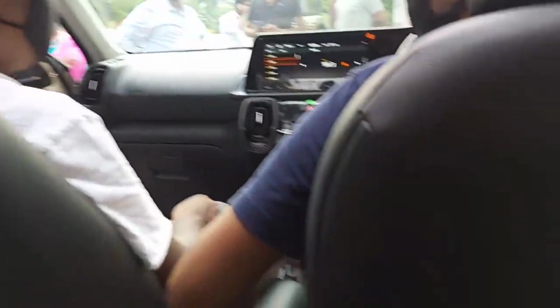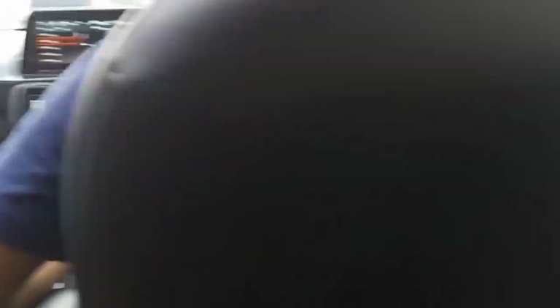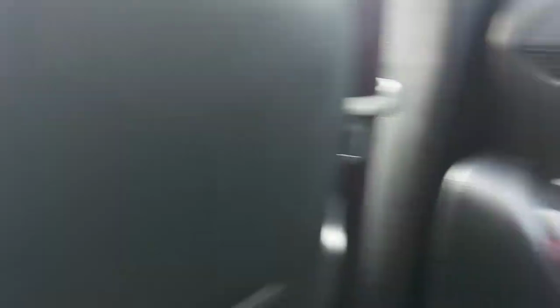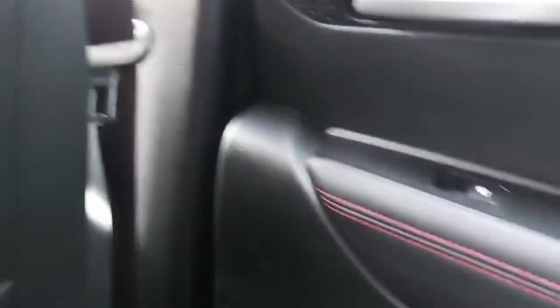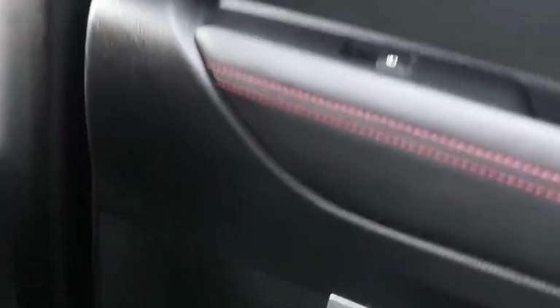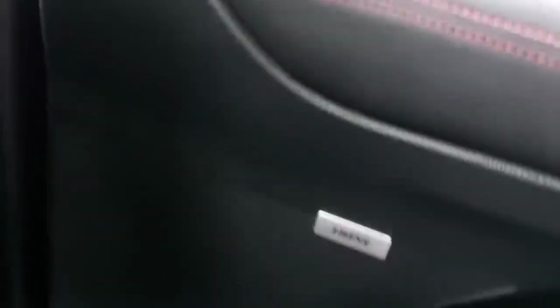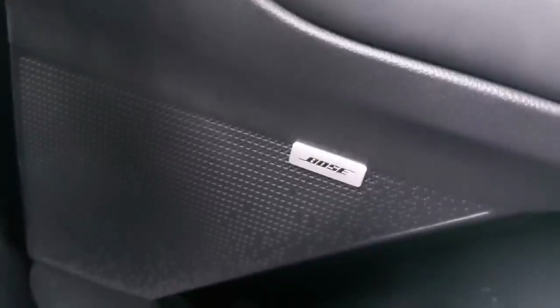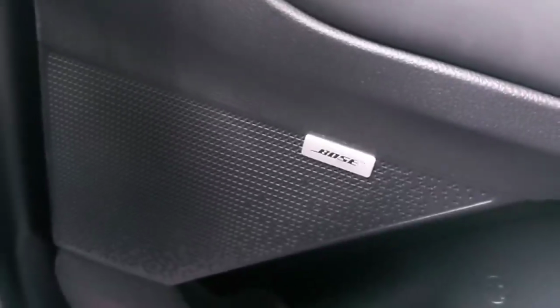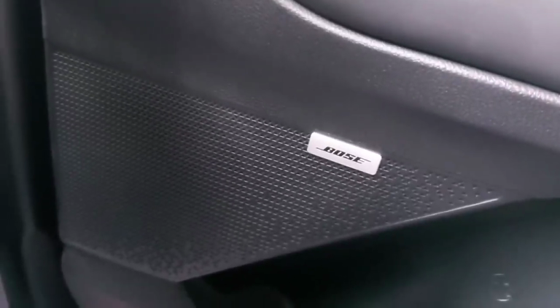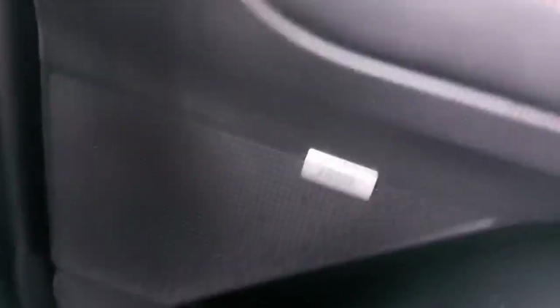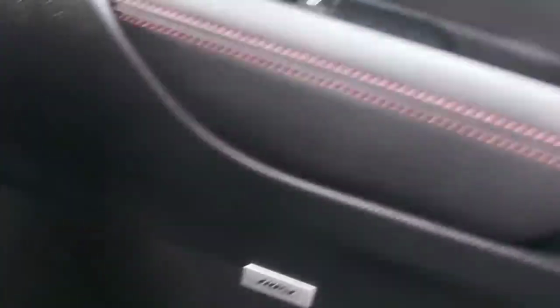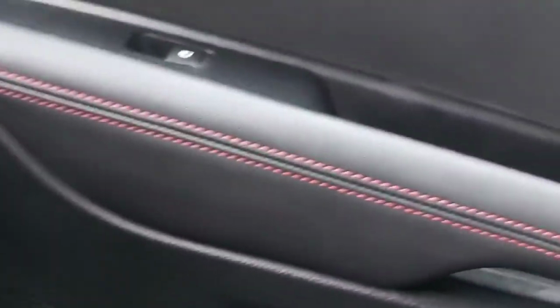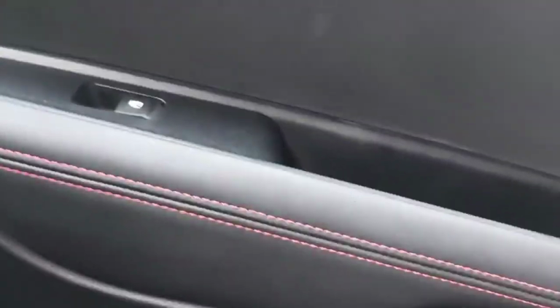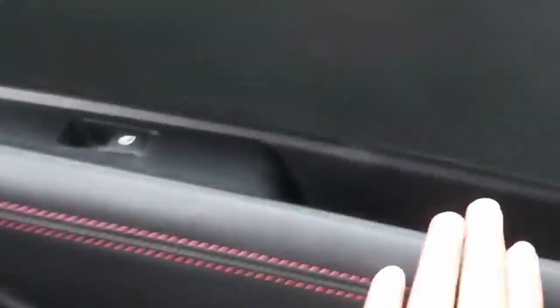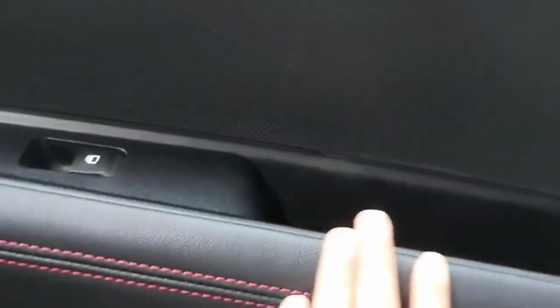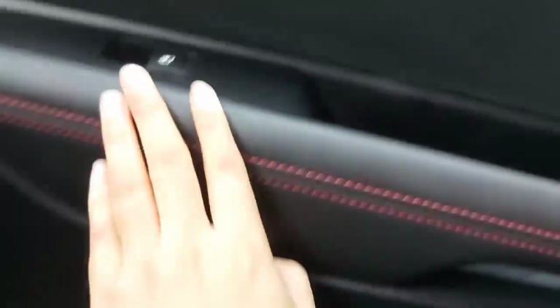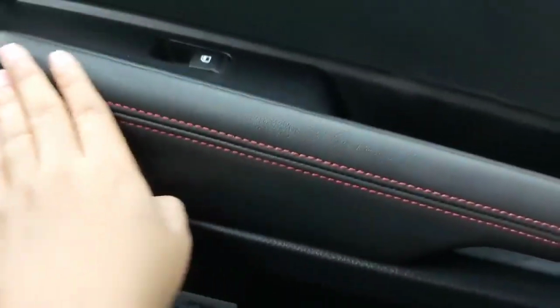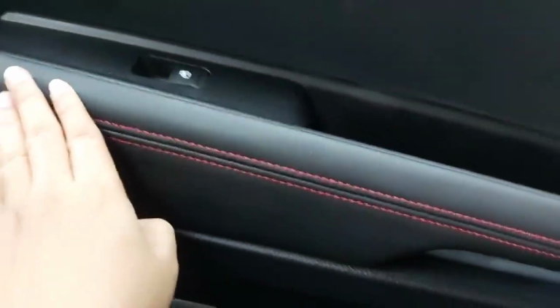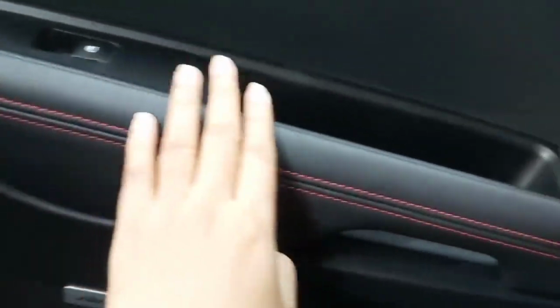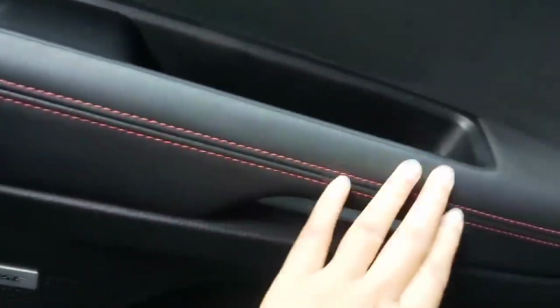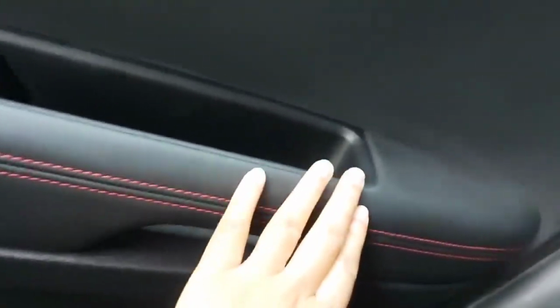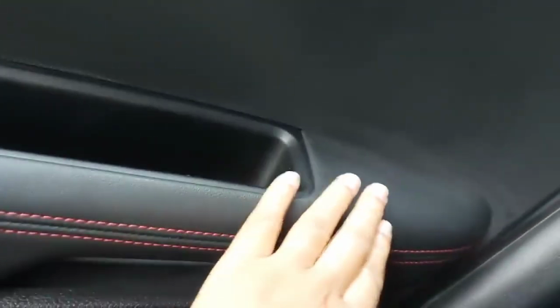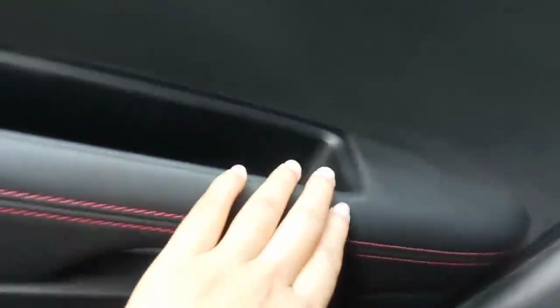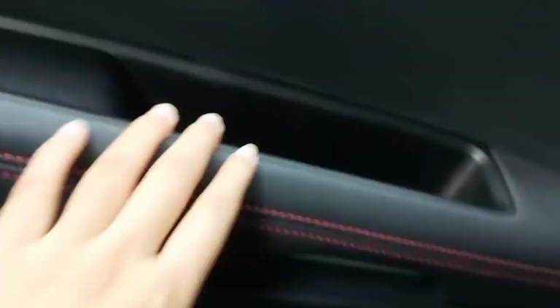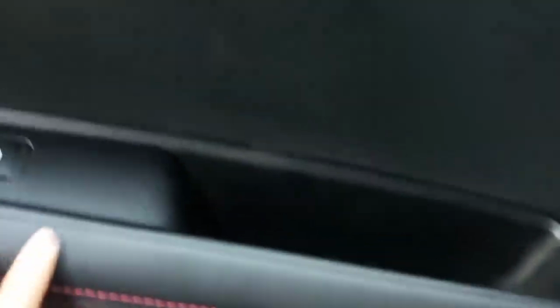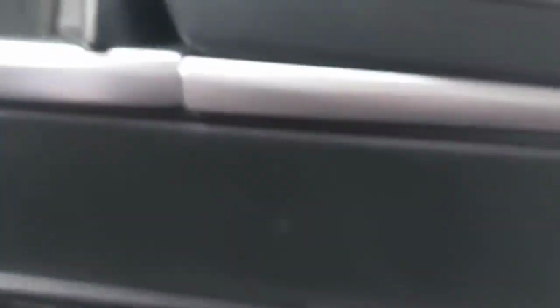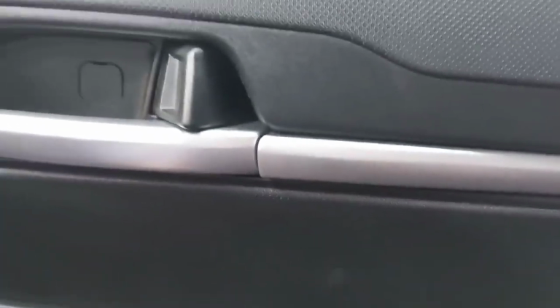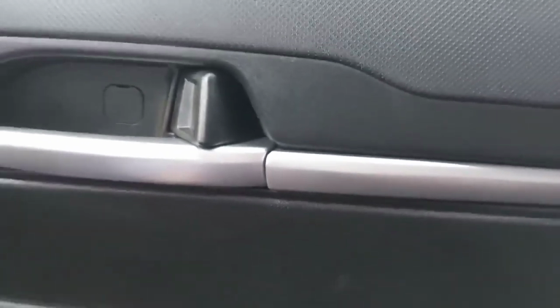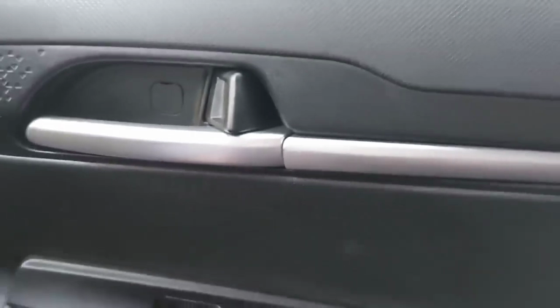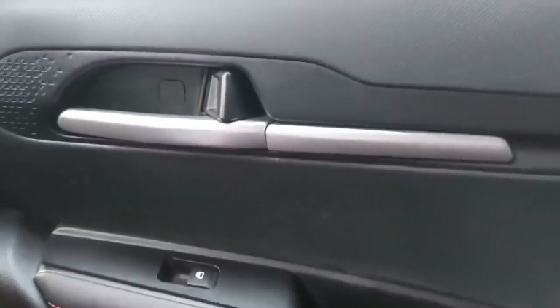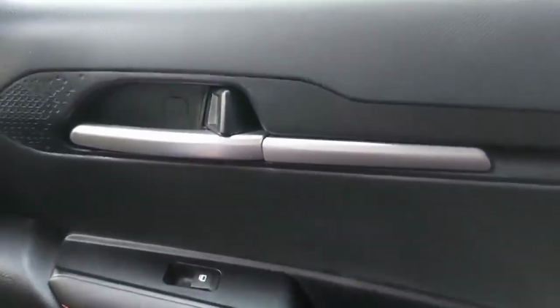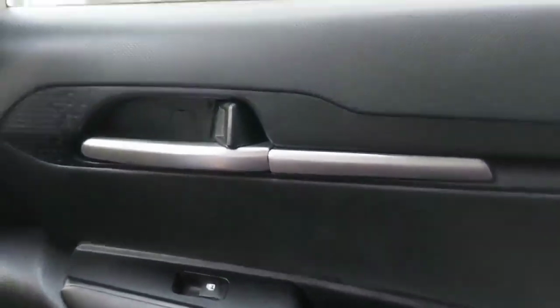Bose sound system, leather finish, chrome finish — it's a chrome finish door handle.